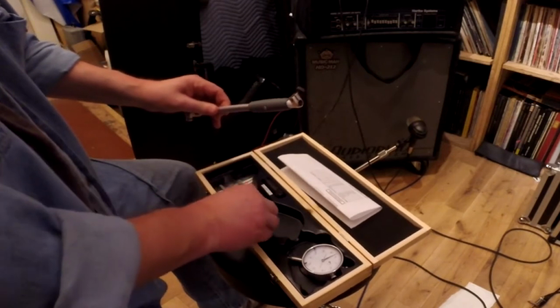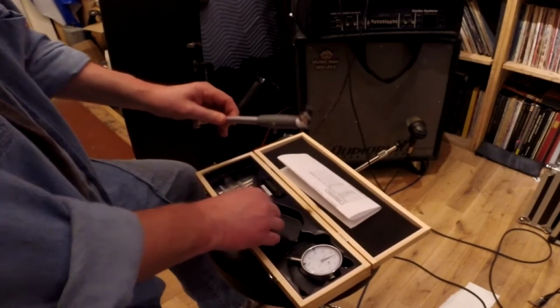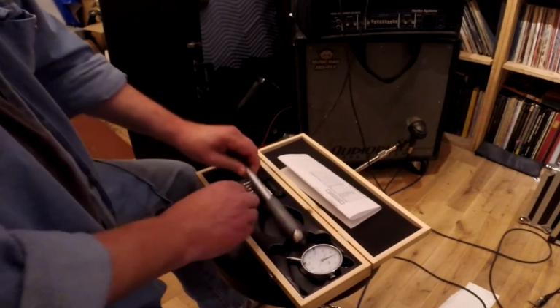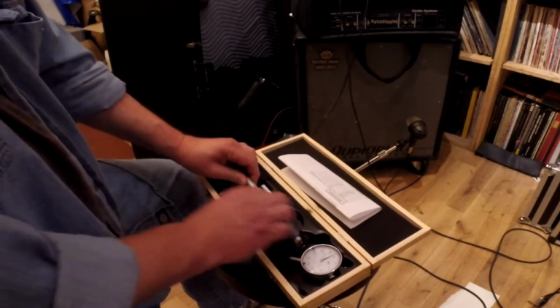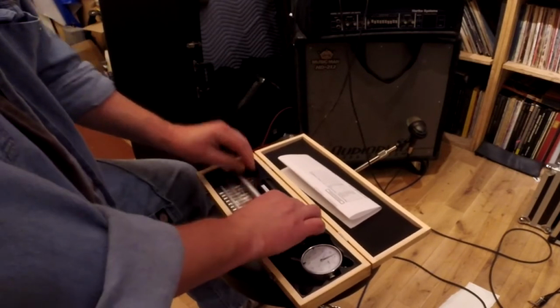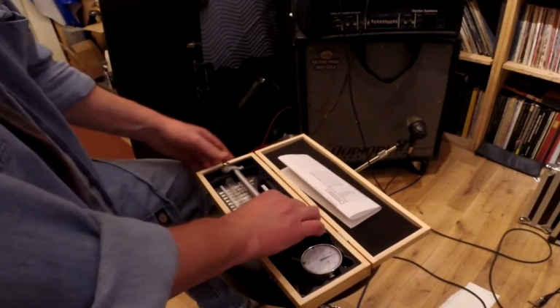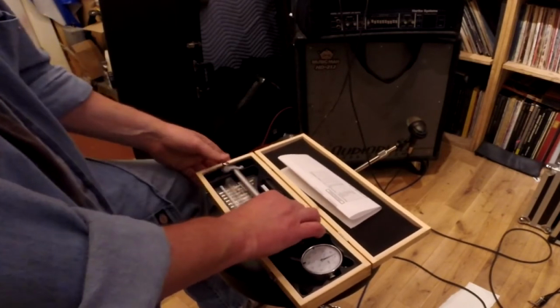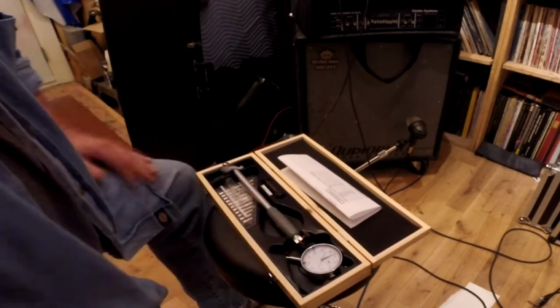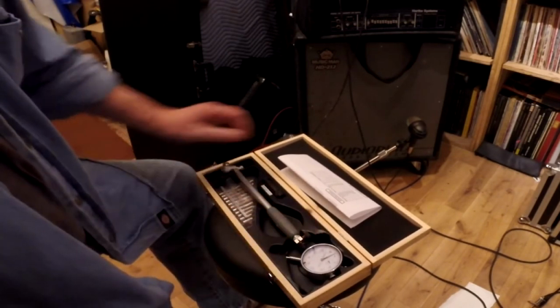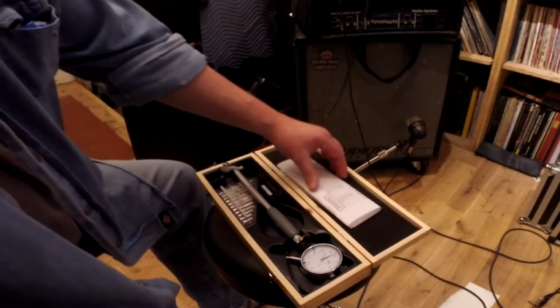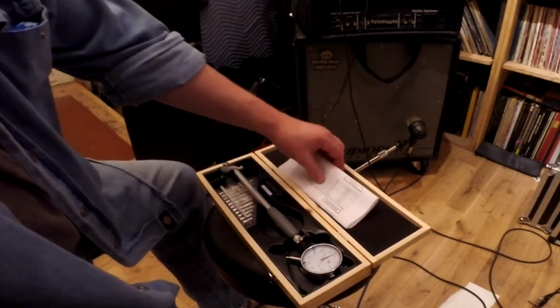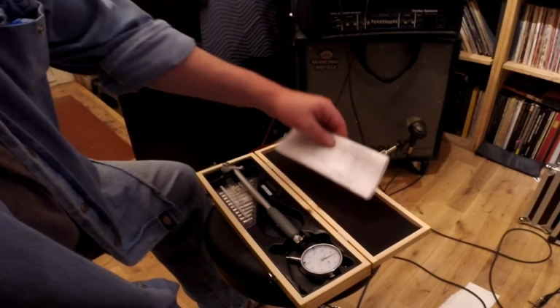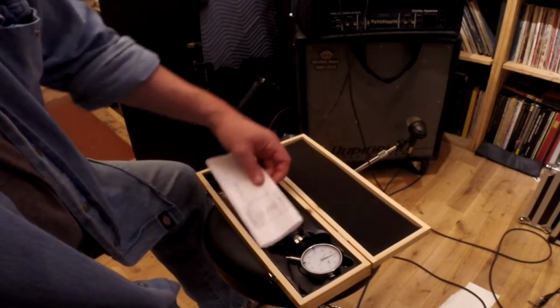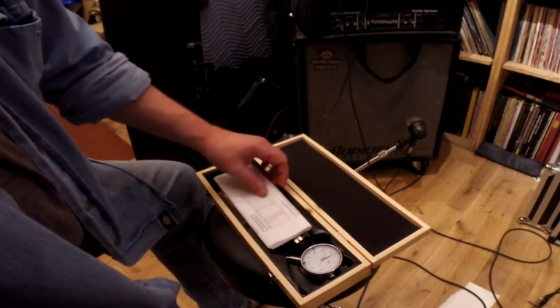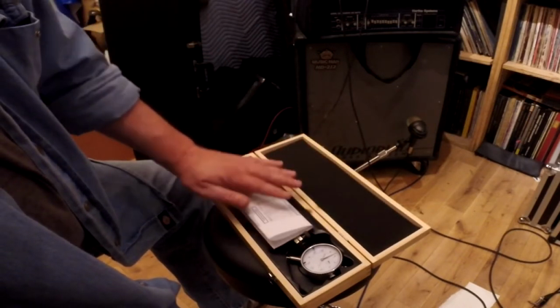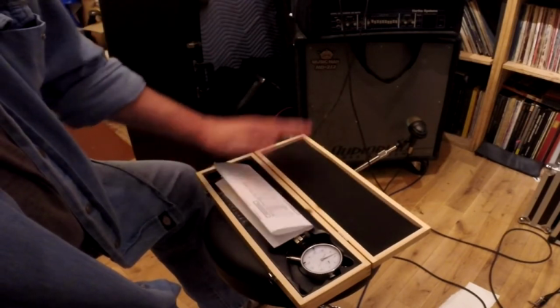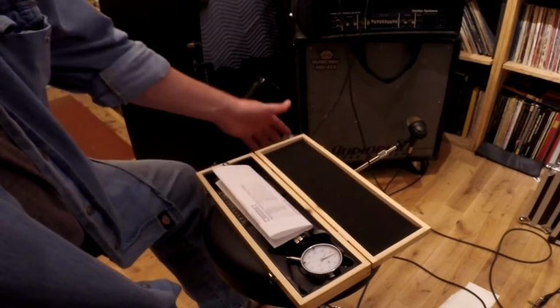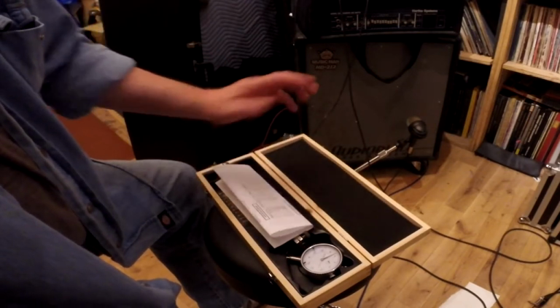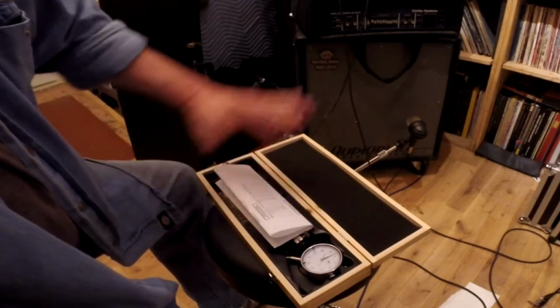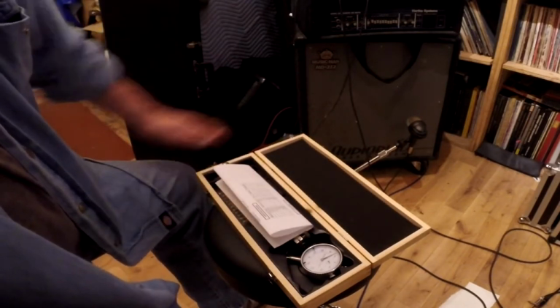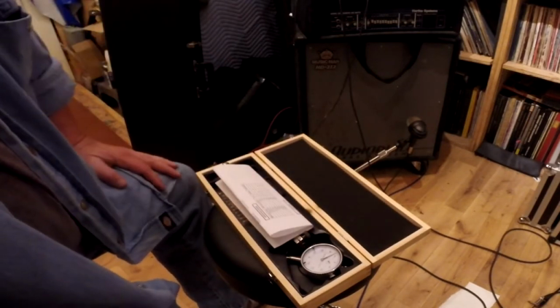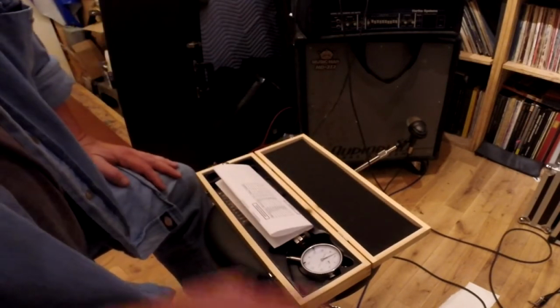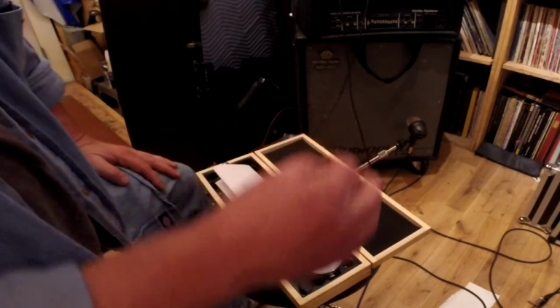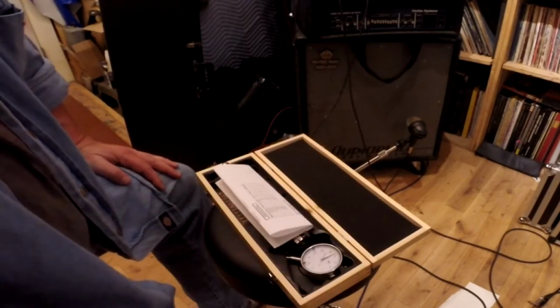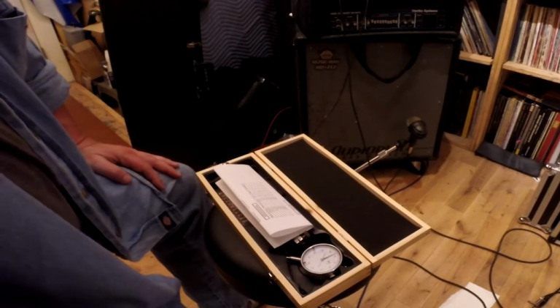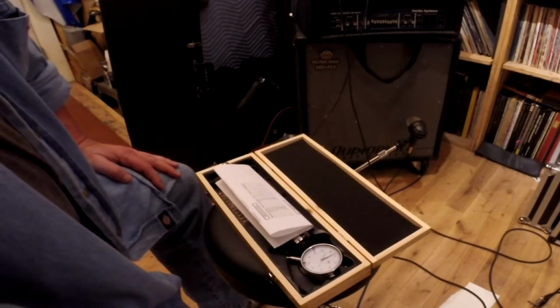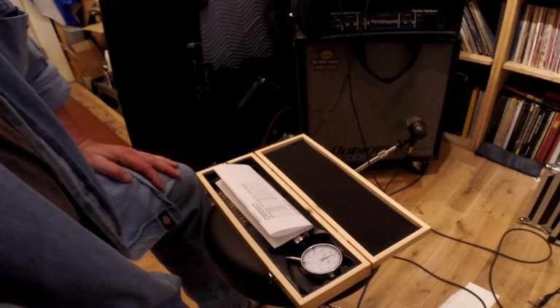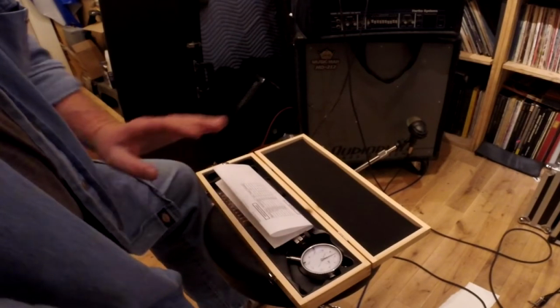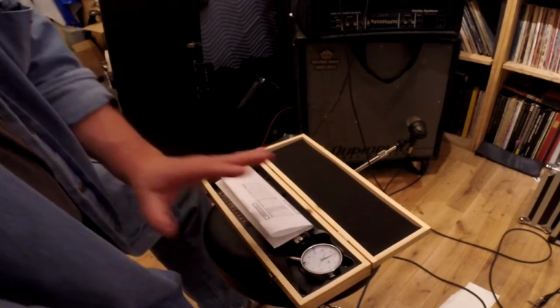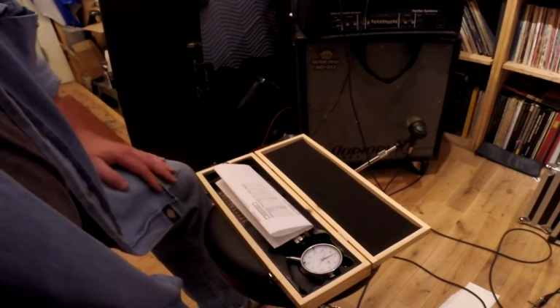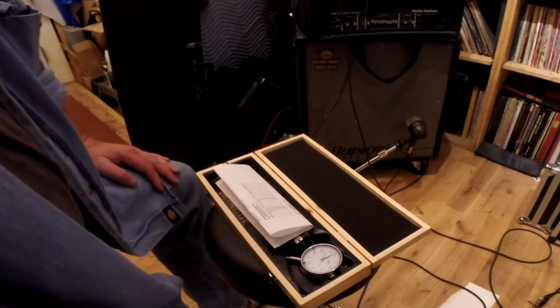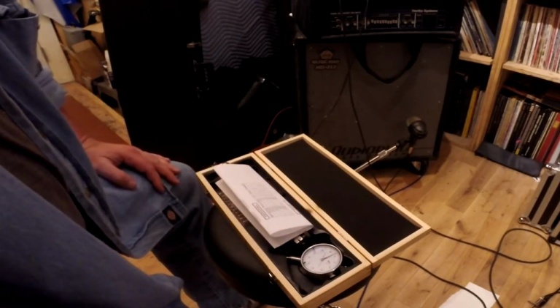We shall see. Hopefully on the weekend I'll have some time, and I'll re-measure all the bores in multiple places like I did last time to see what this device gives us.